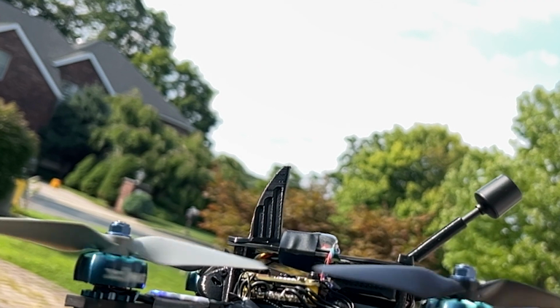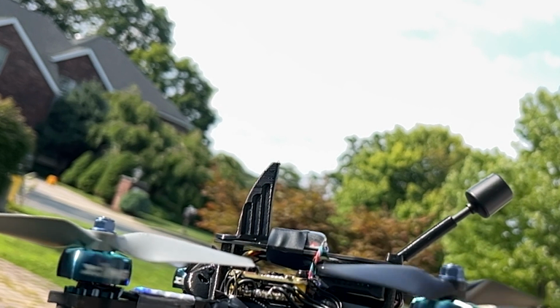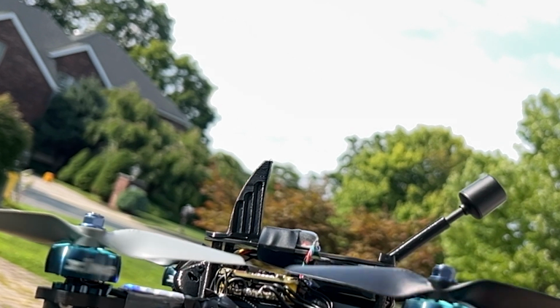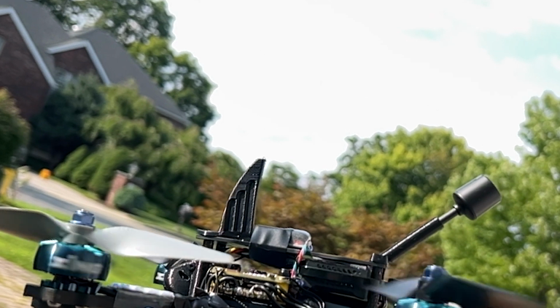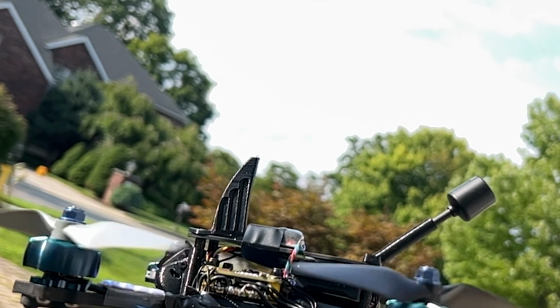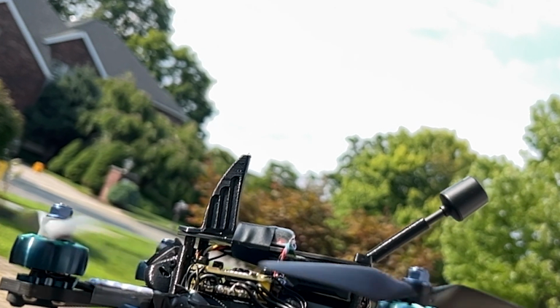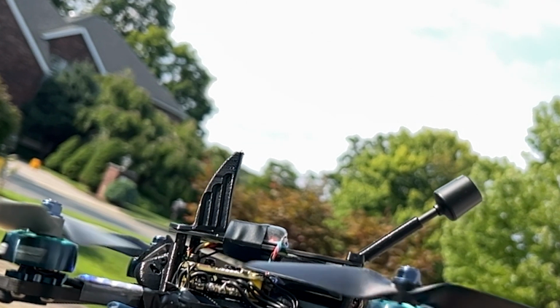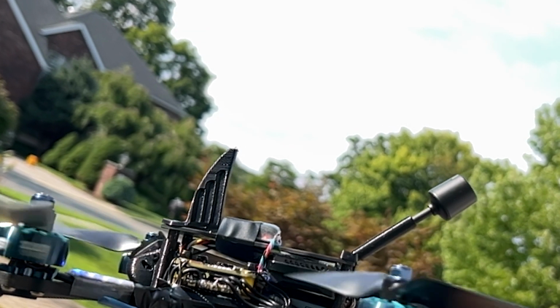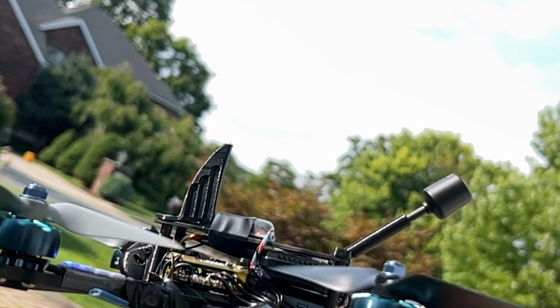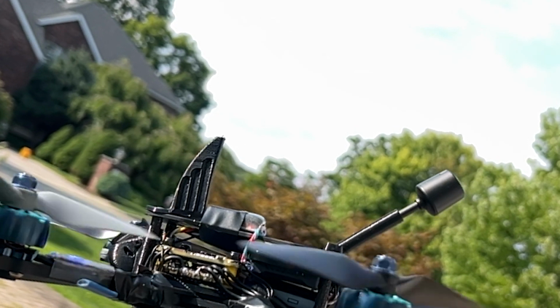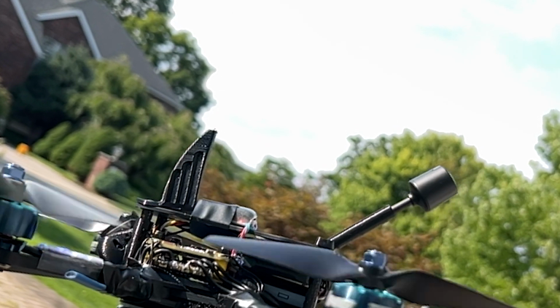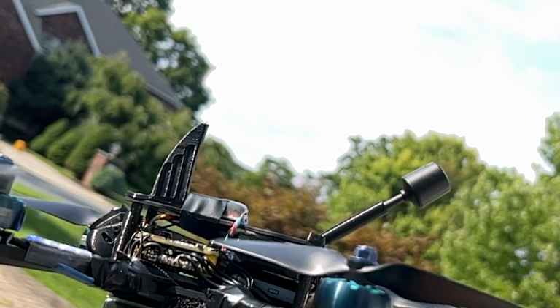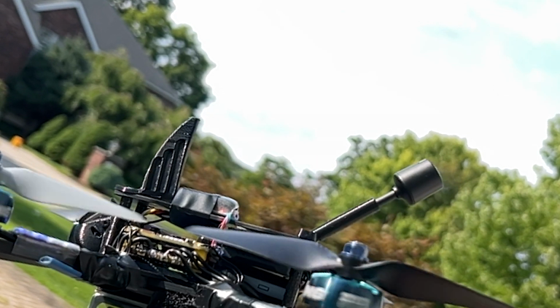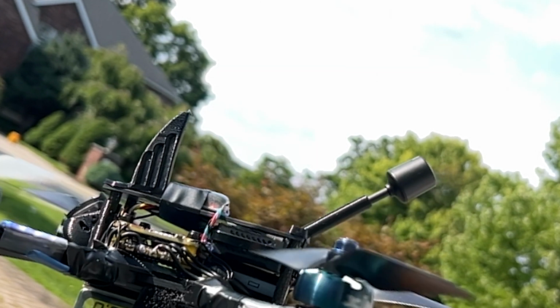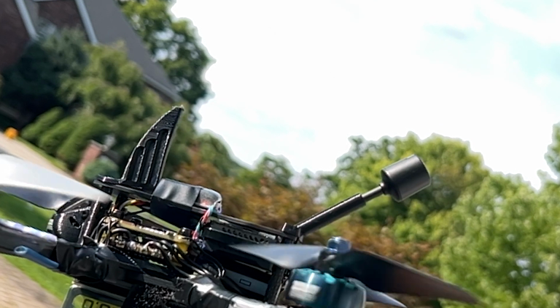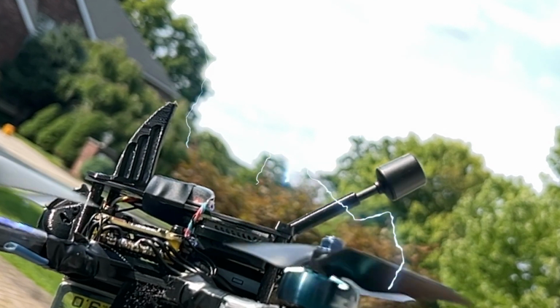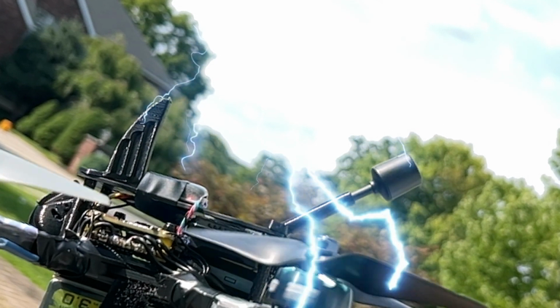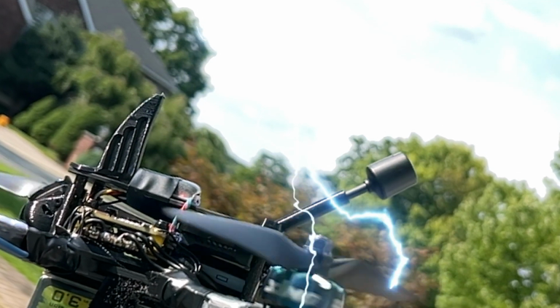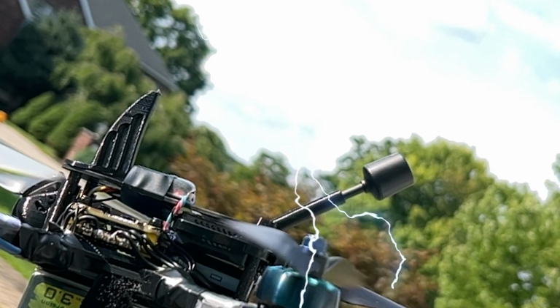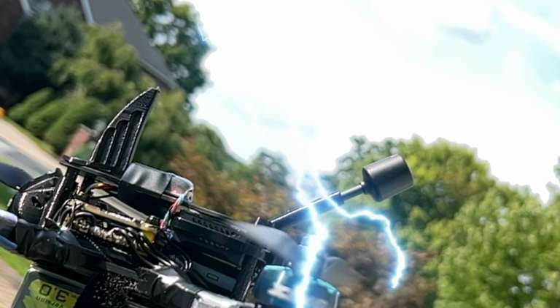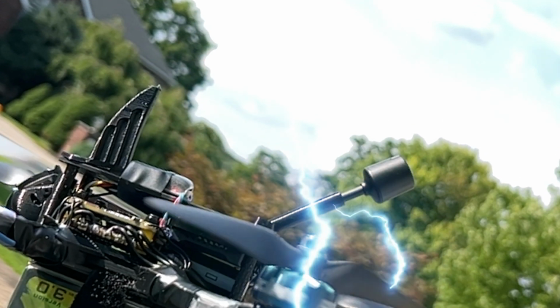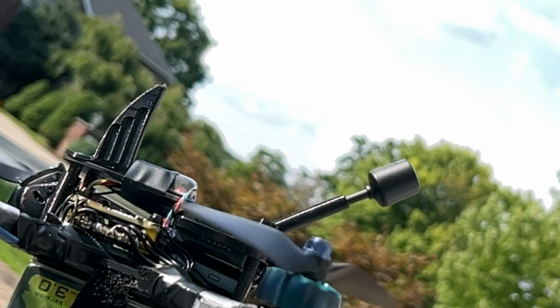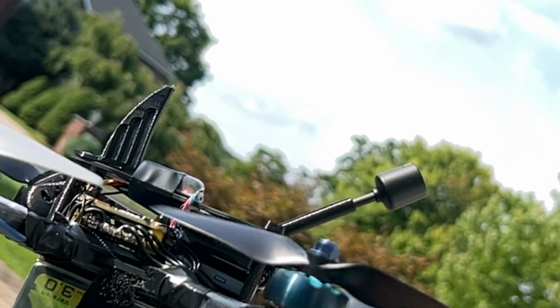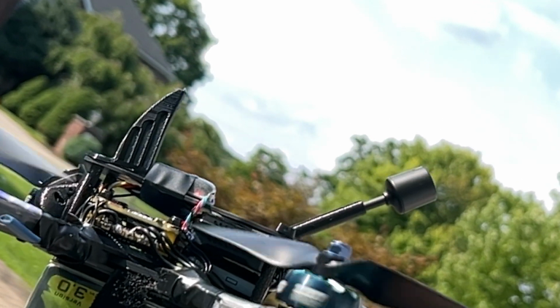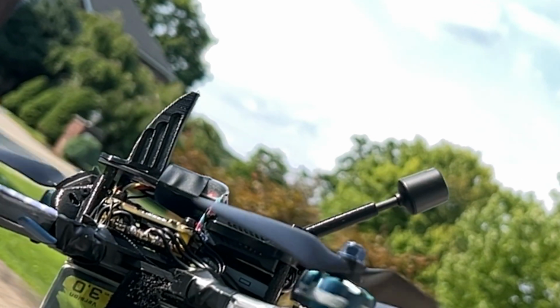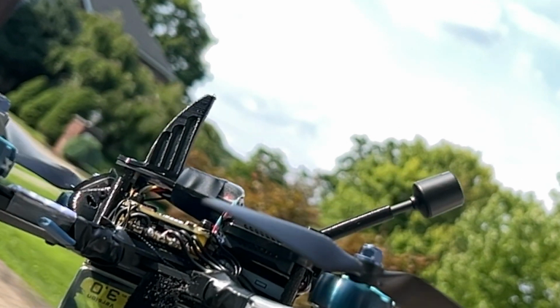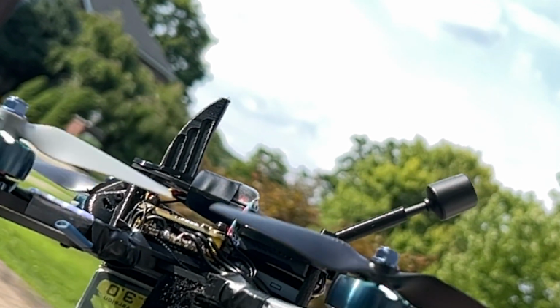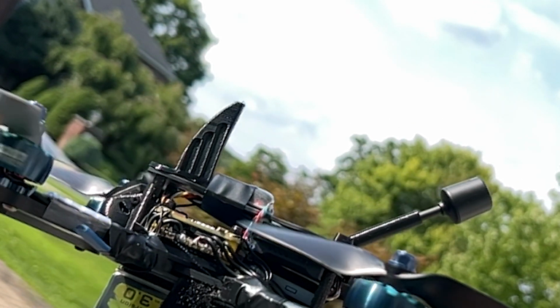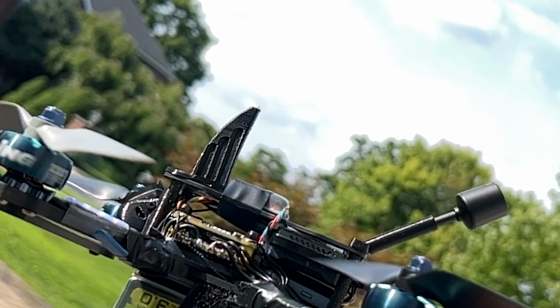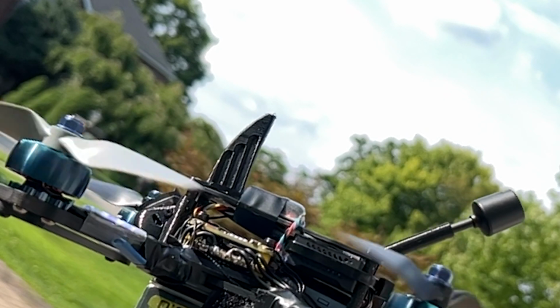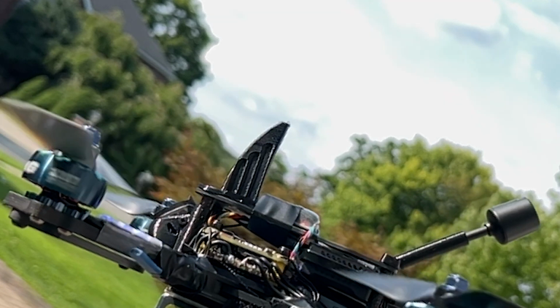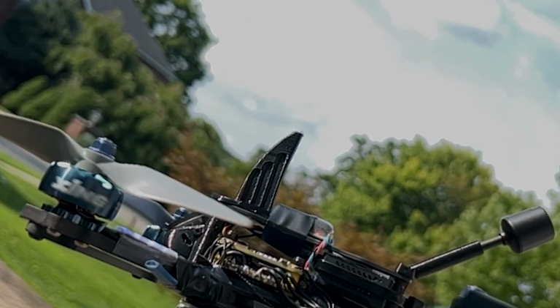The maximum RPM attained was 34,000 RPM. For perspective, a typical lightning strike lasts about 0.2 seconds, and in that time, the propeller would have revolved 114 times.